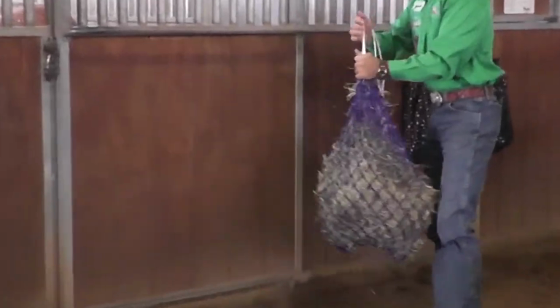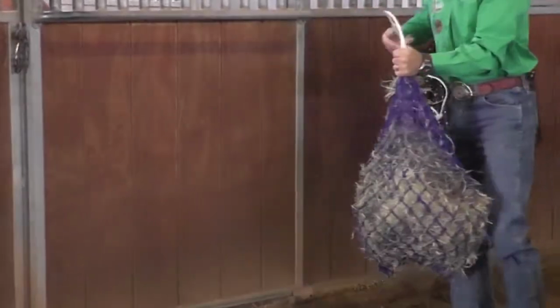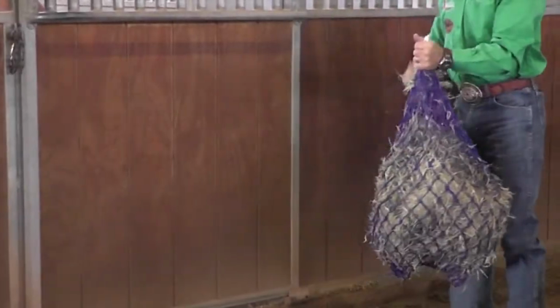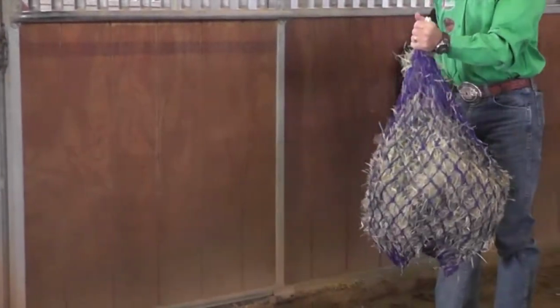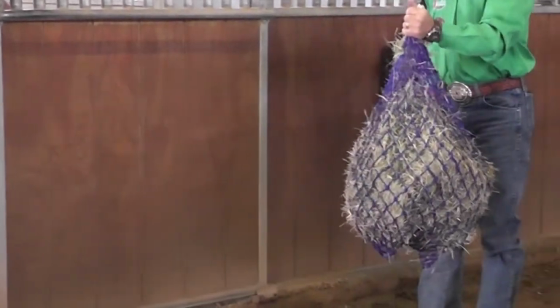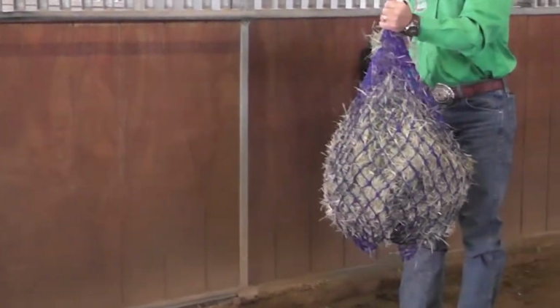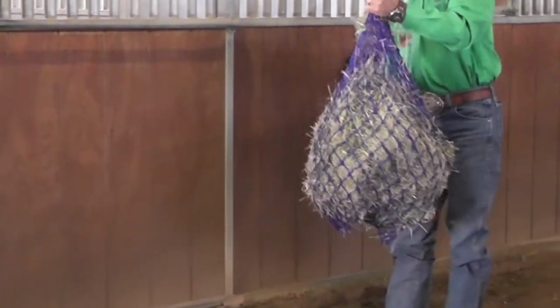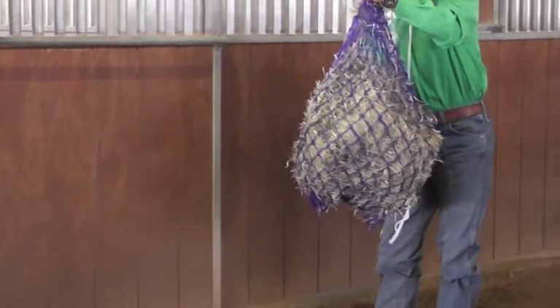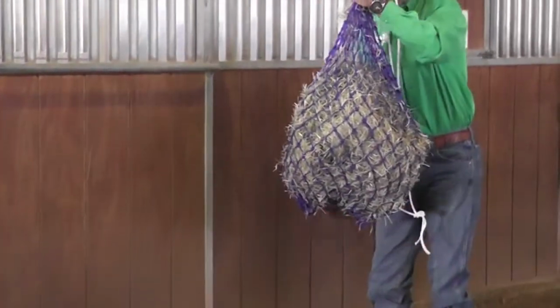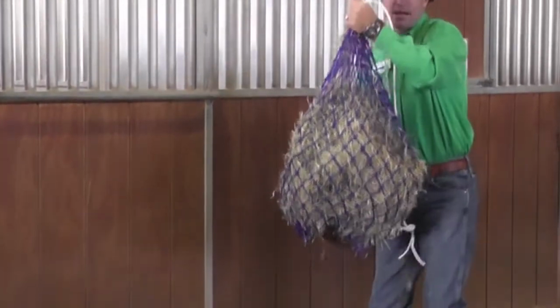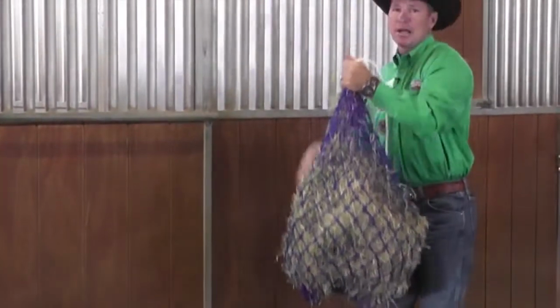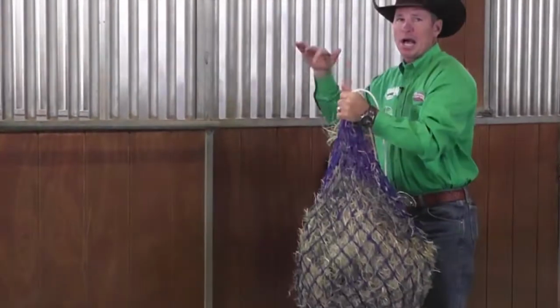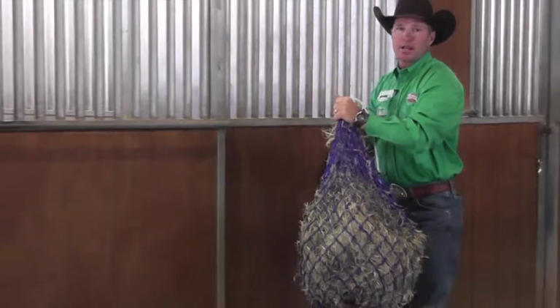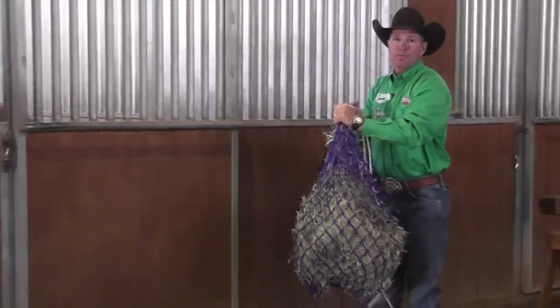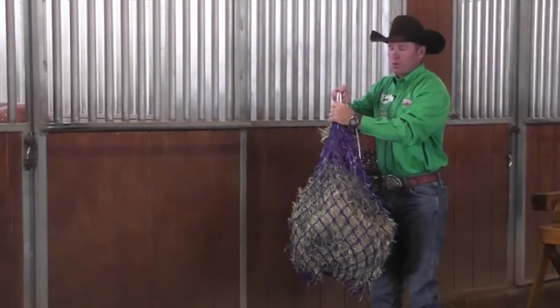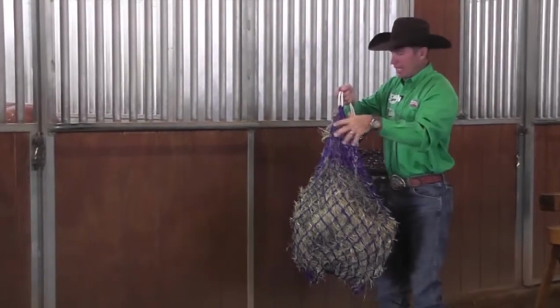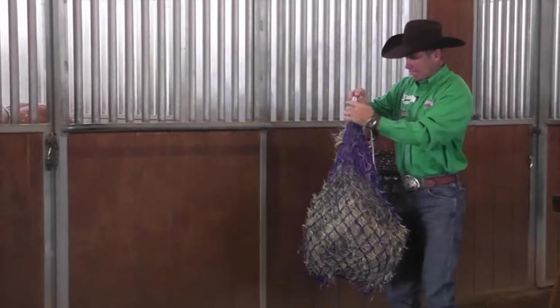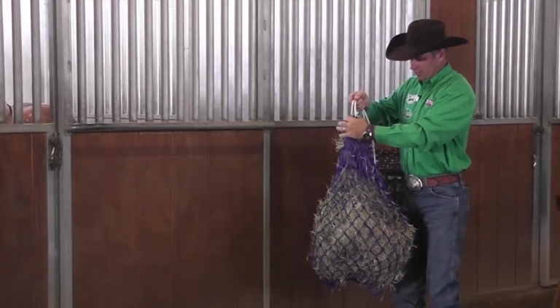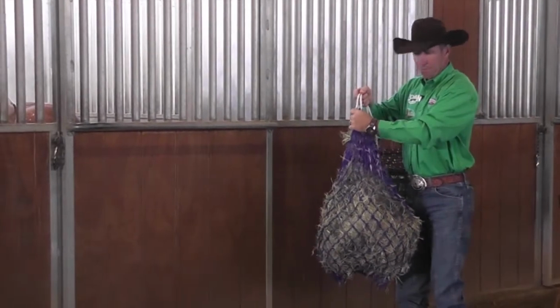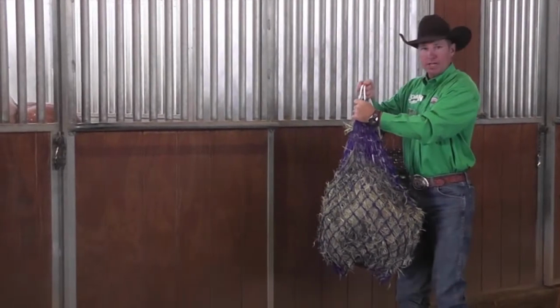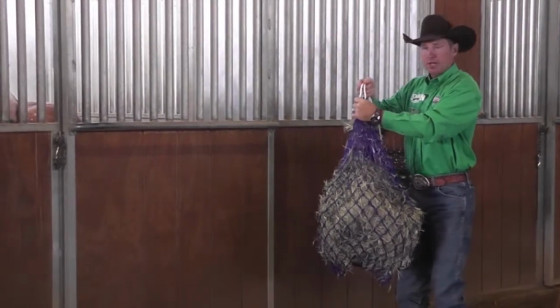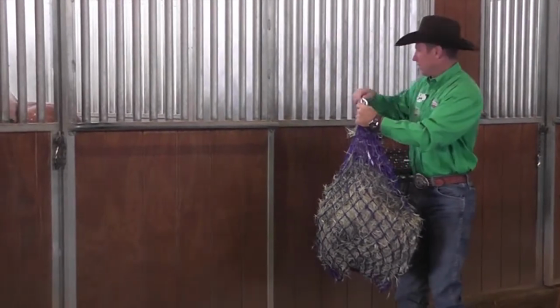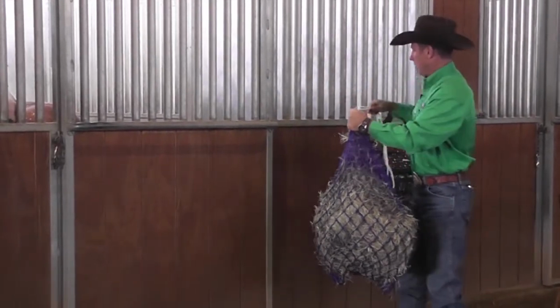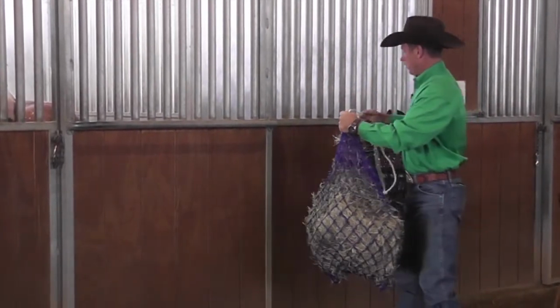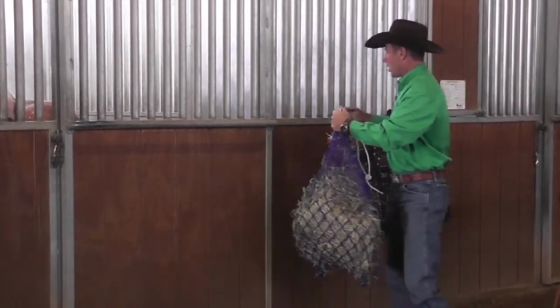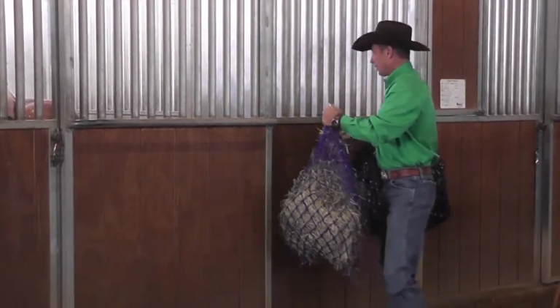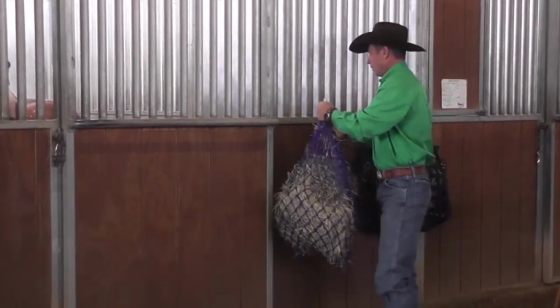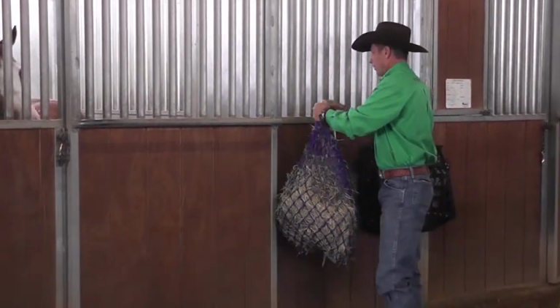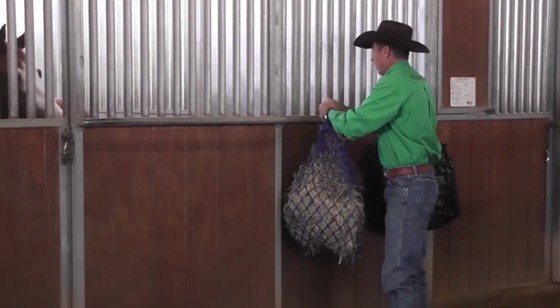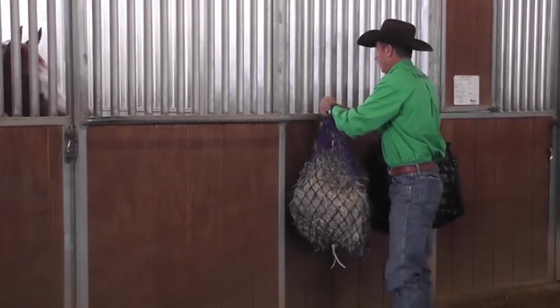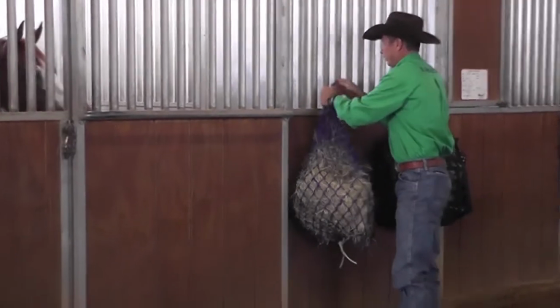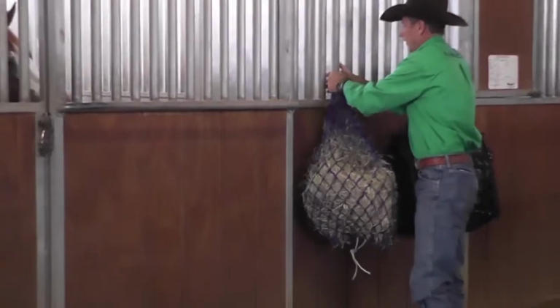This is critical — you hang the hay bag high enough where a horse can't get its front feet in it when pawing or traveling in the trailer.